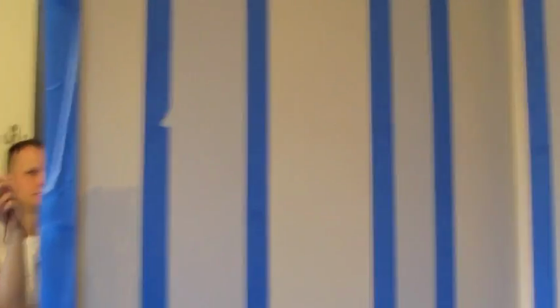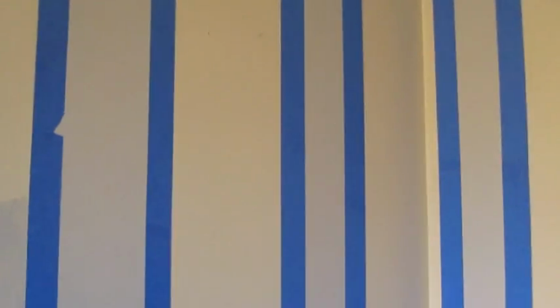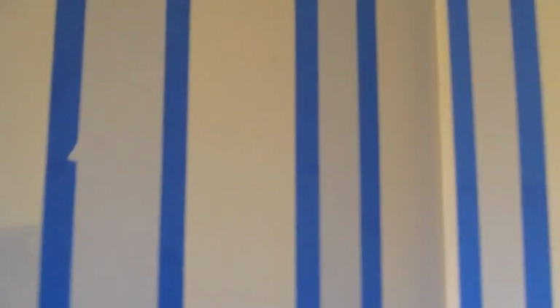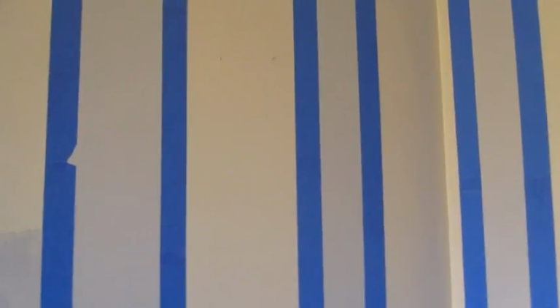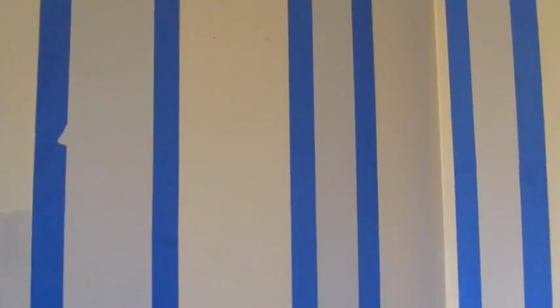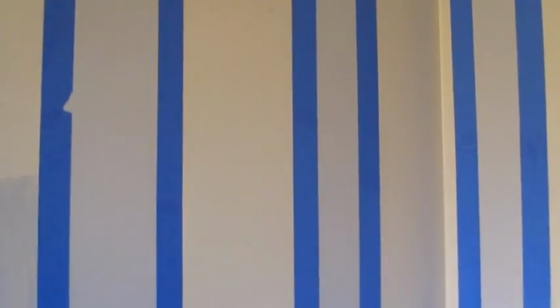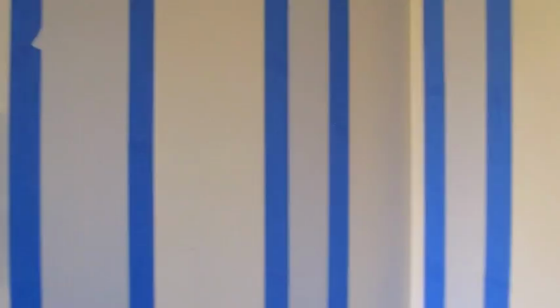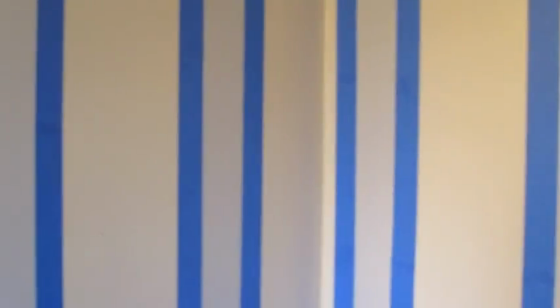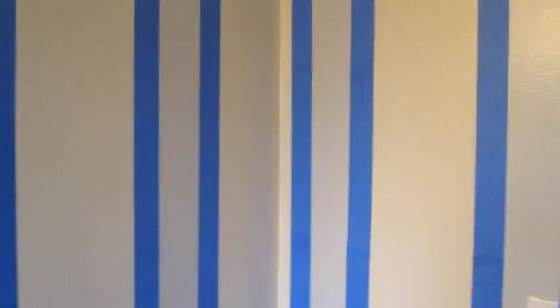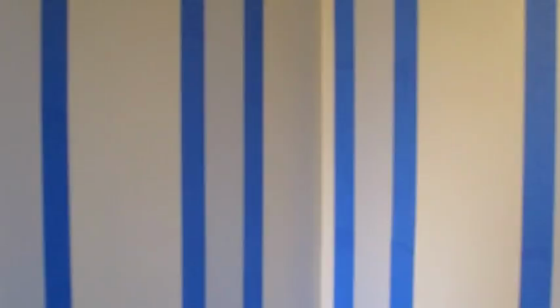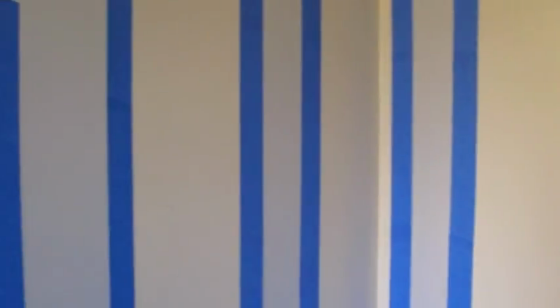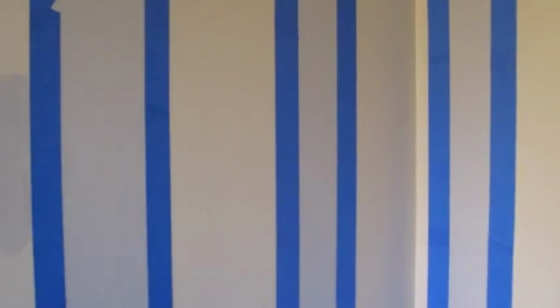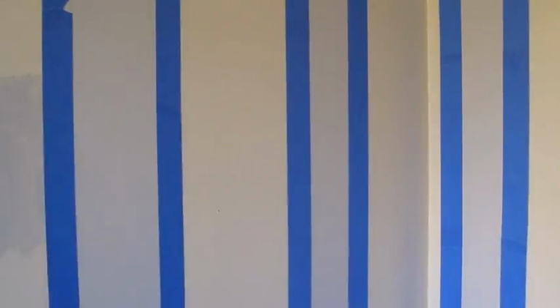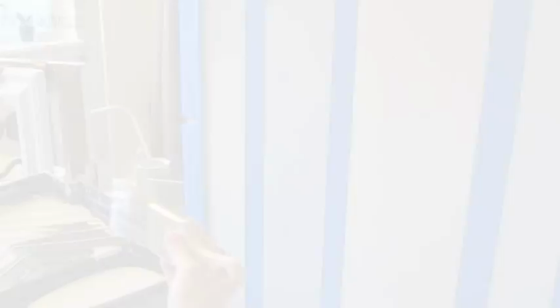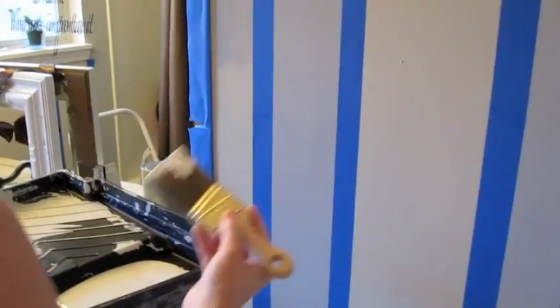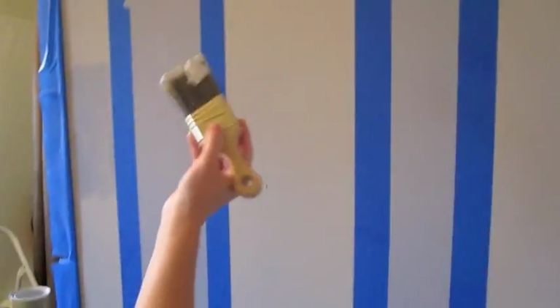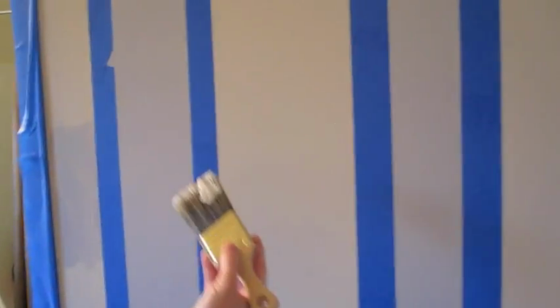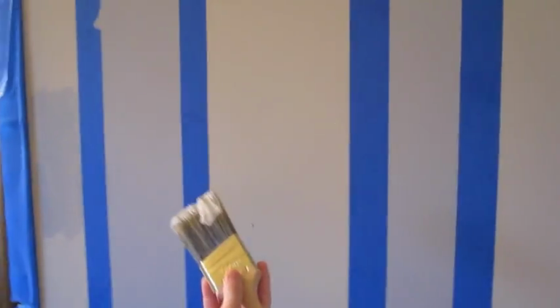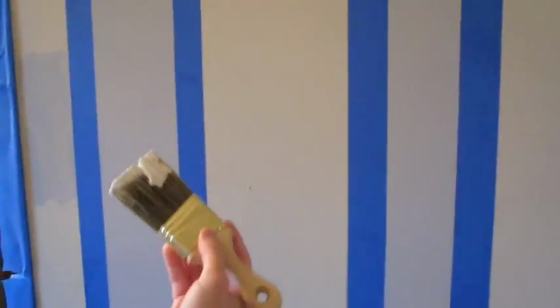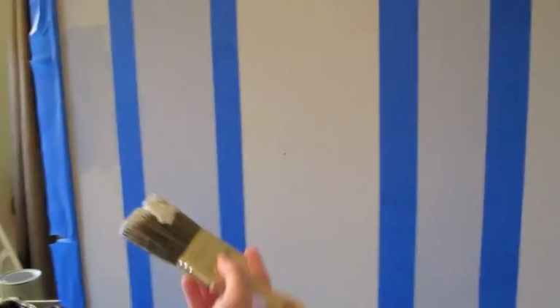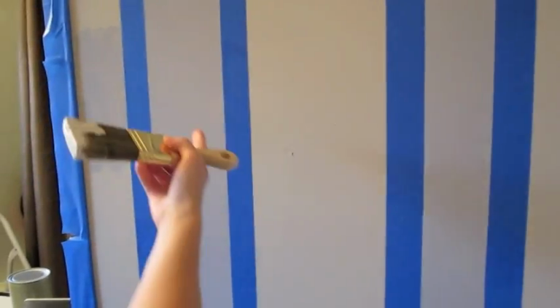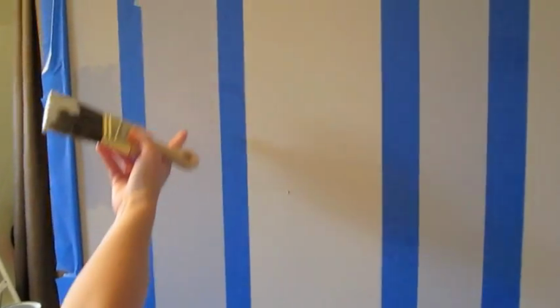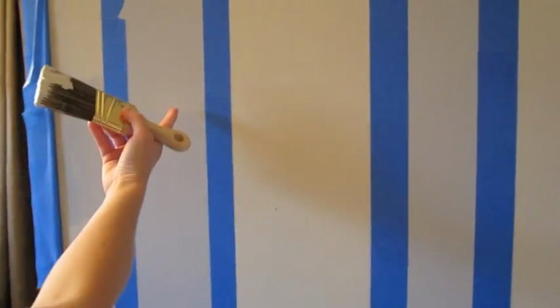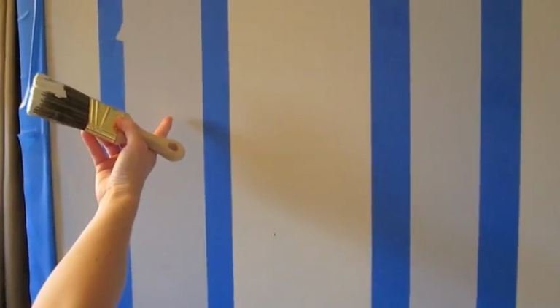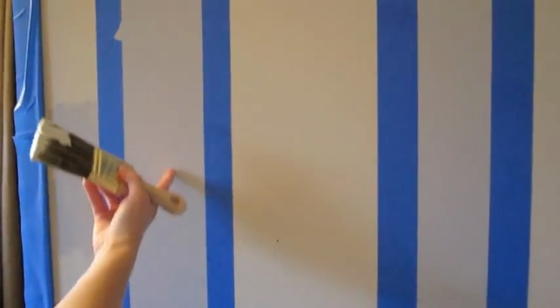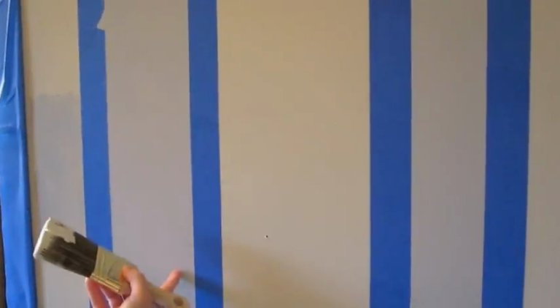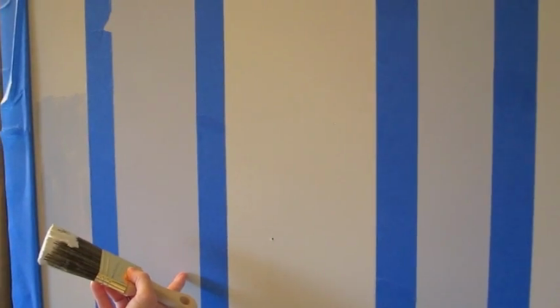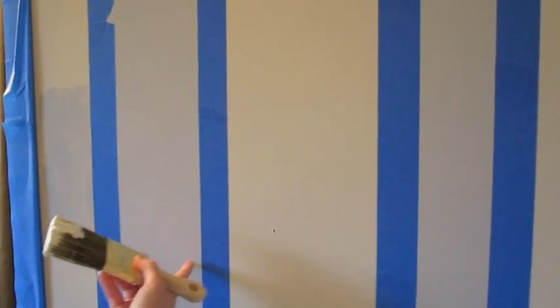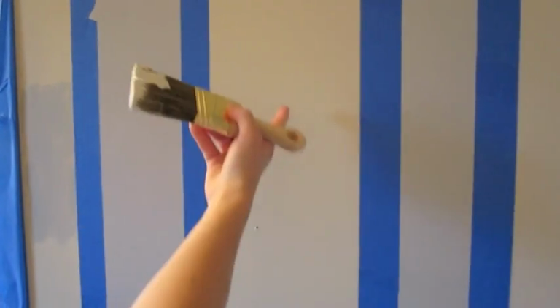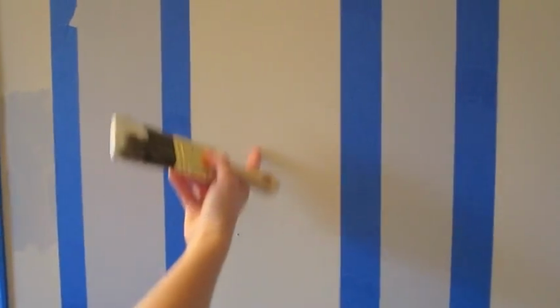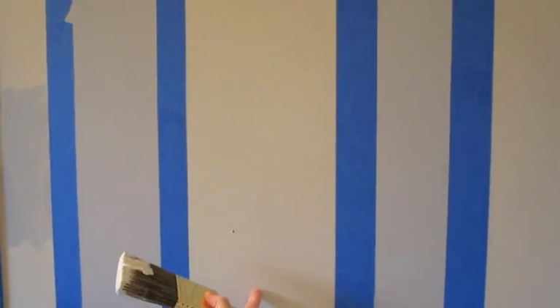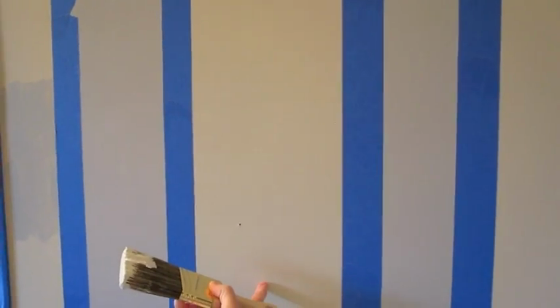So as you can see, the first step is taping. We have everything taped off and now we're ready to paint. The next step is you paint the original color. I have blue stripes here and I'm going to be painting white stripes today.